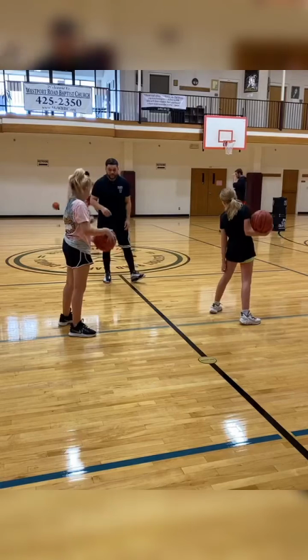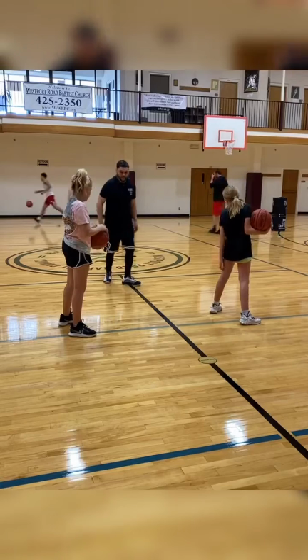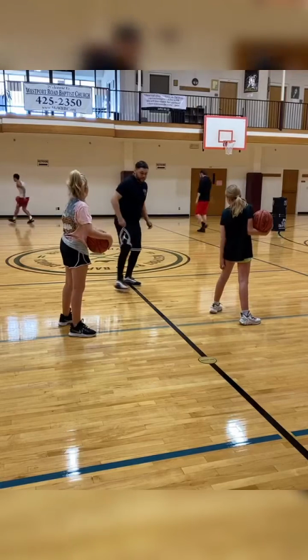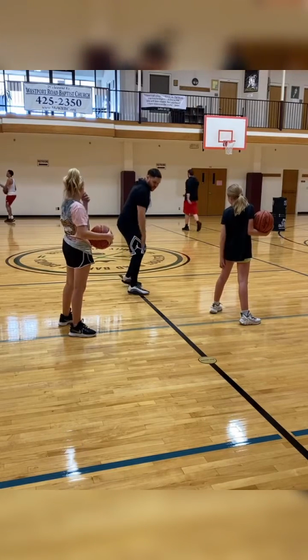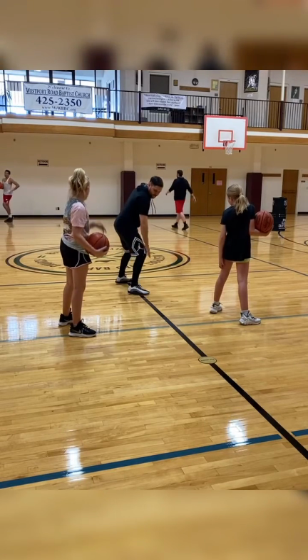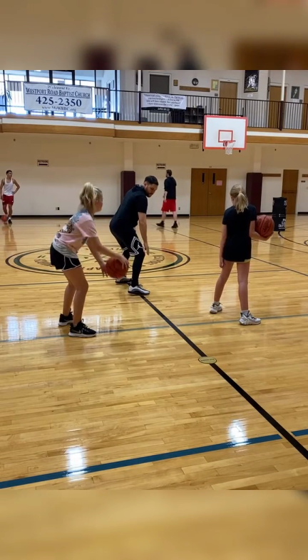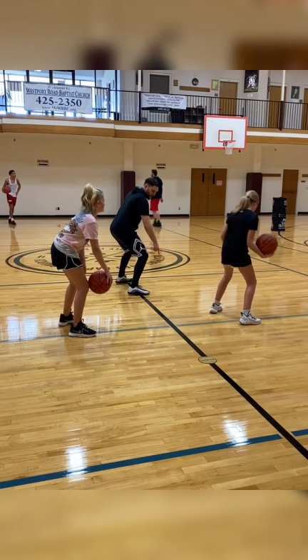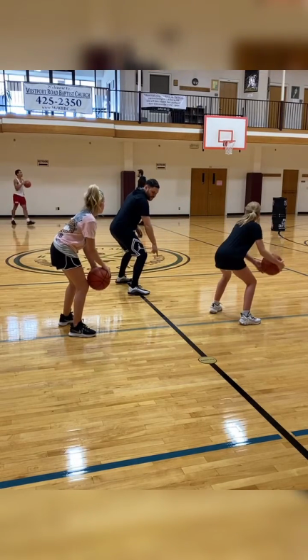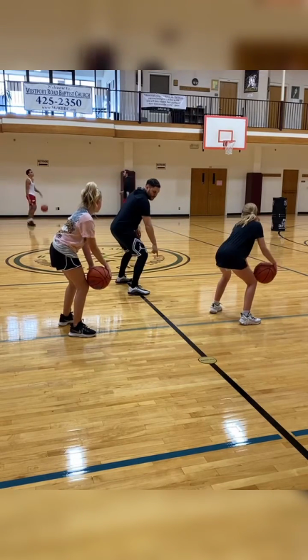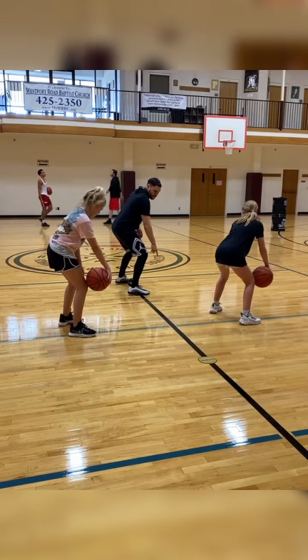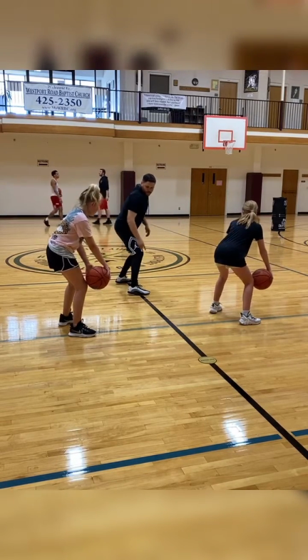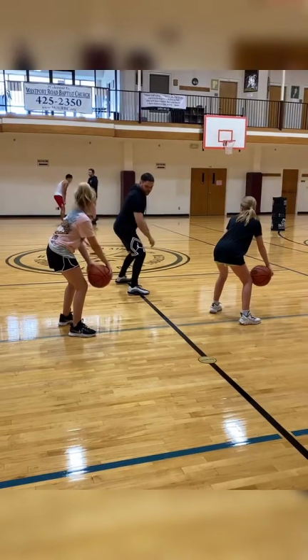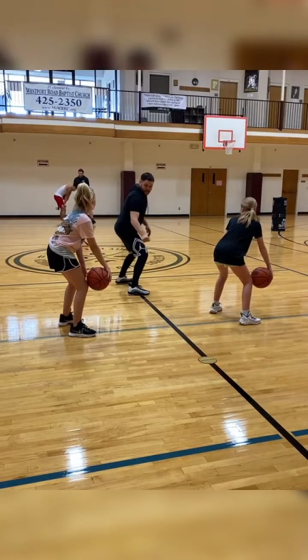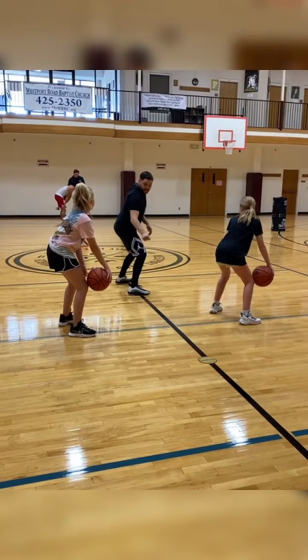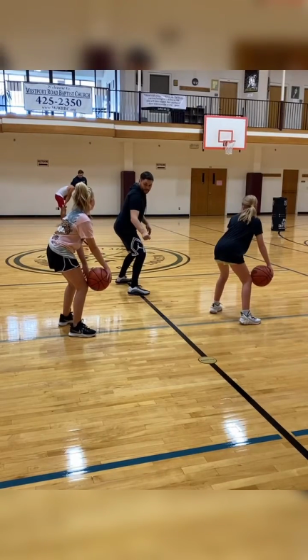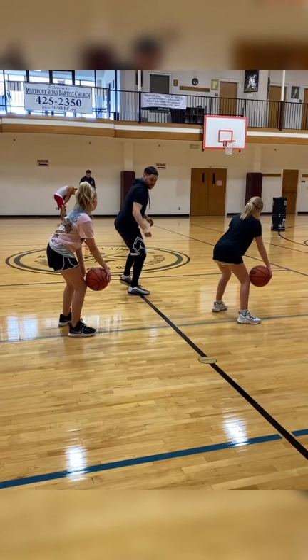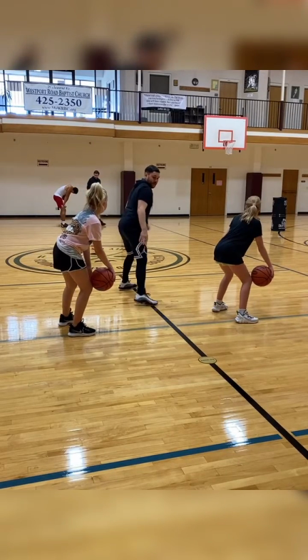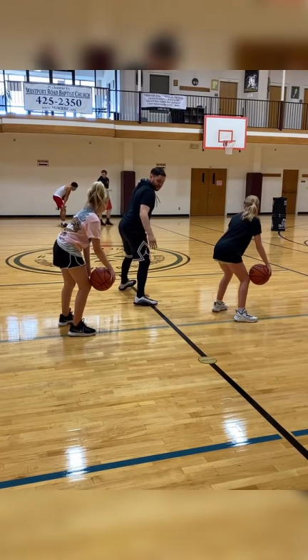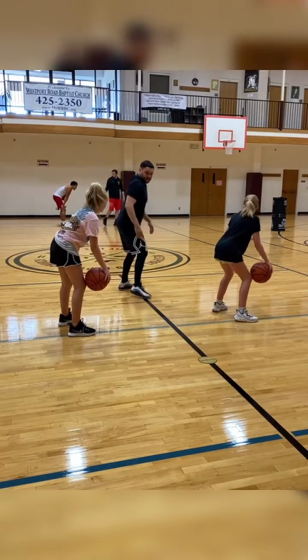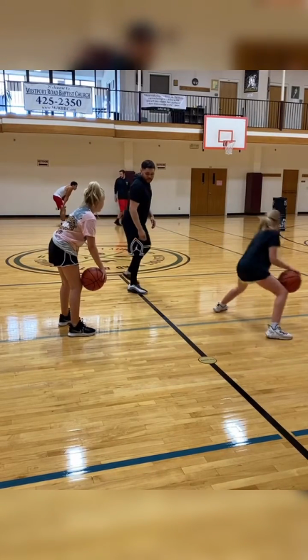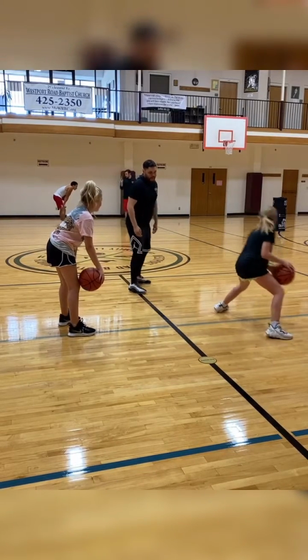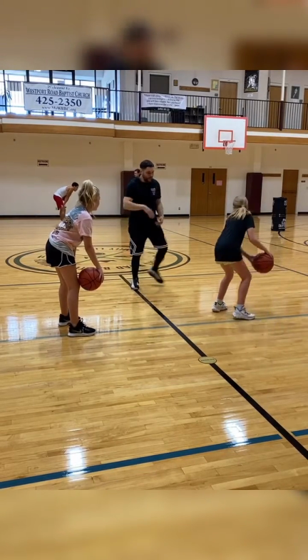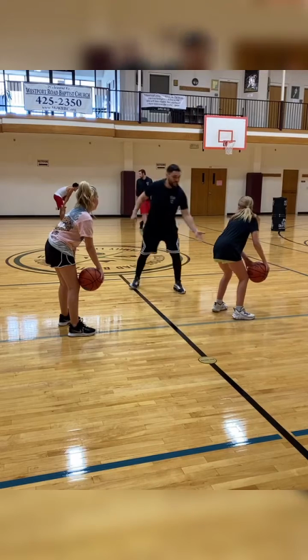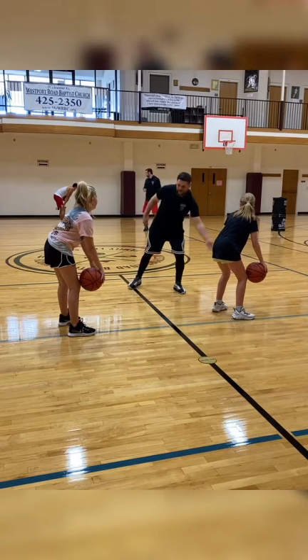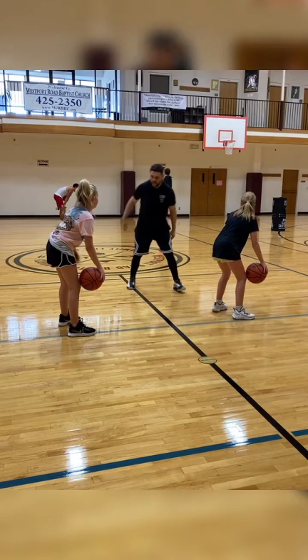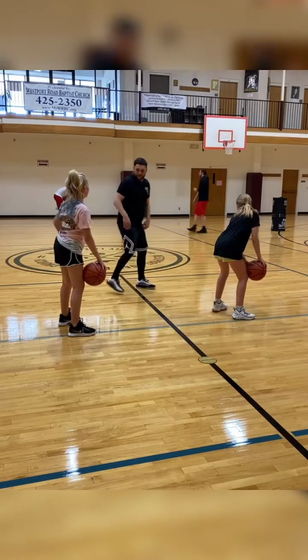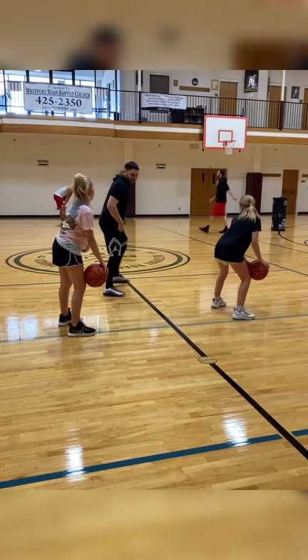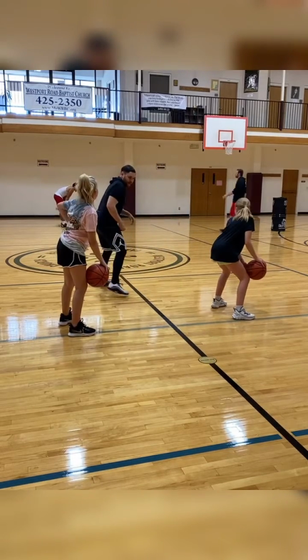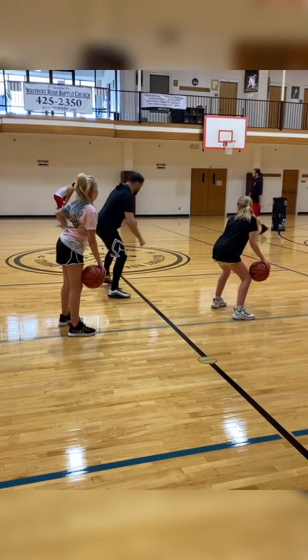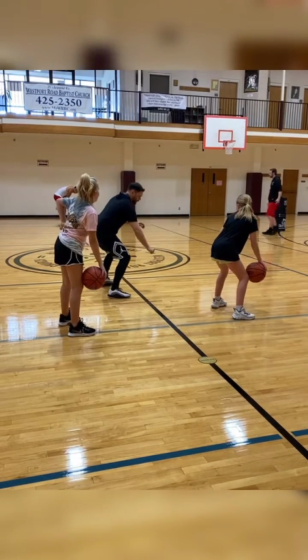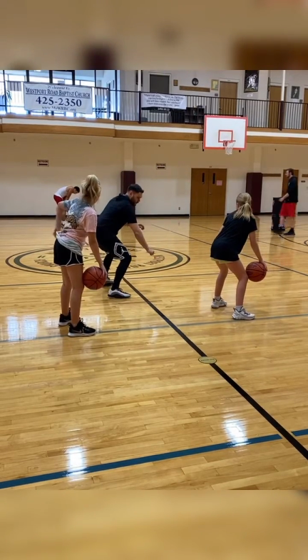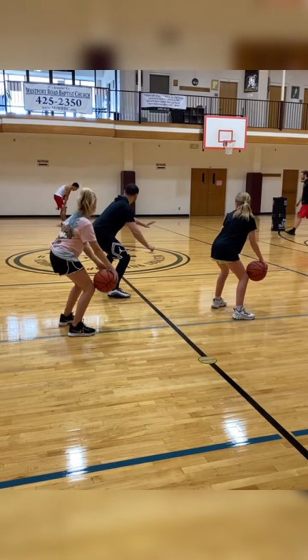You got the ball in your back pocket, right in front of your knee. You don't want it behind your knee because you can kick it accidentally when you escape. And you don't want it in front where the defense can poke it out. It's the perfect position to handle pressure. Ball in front of your knee.